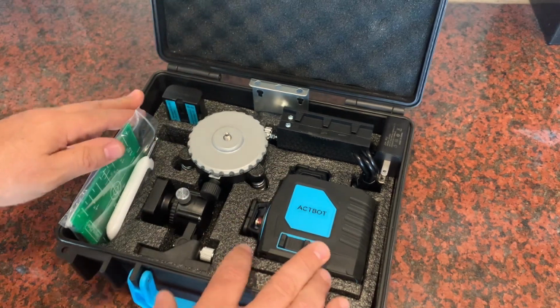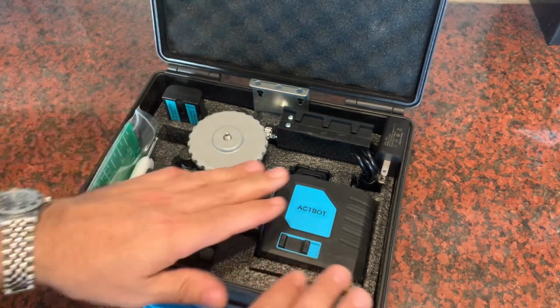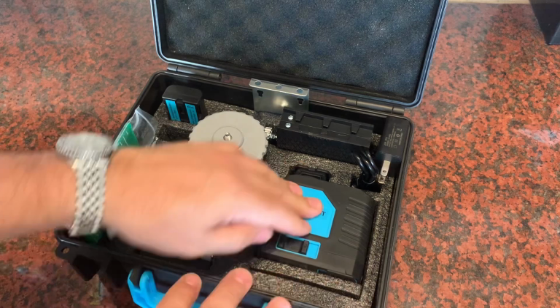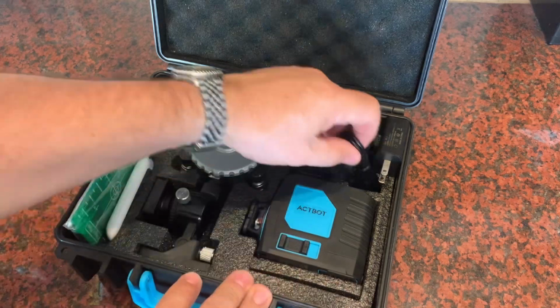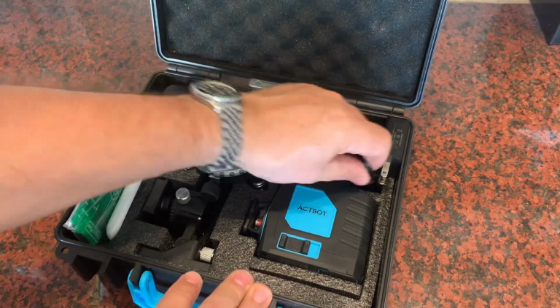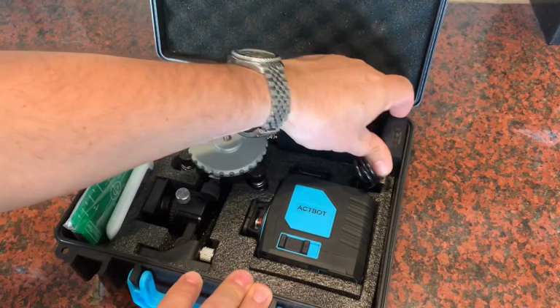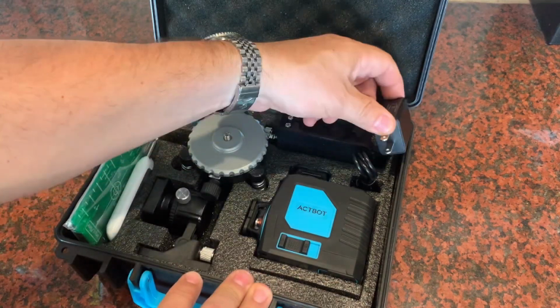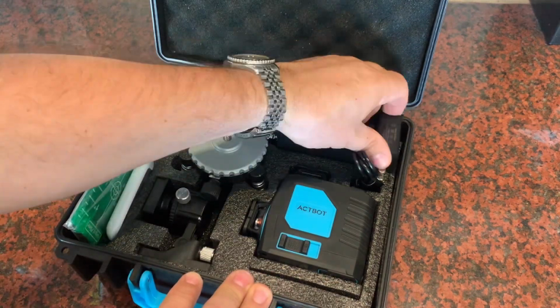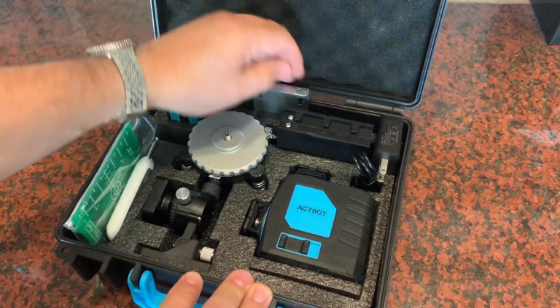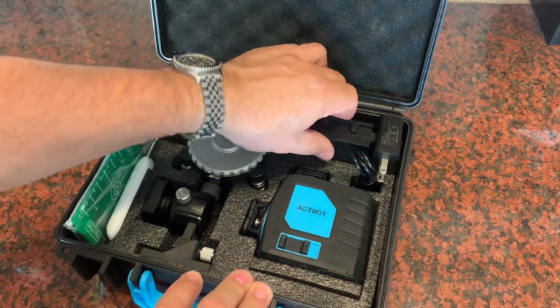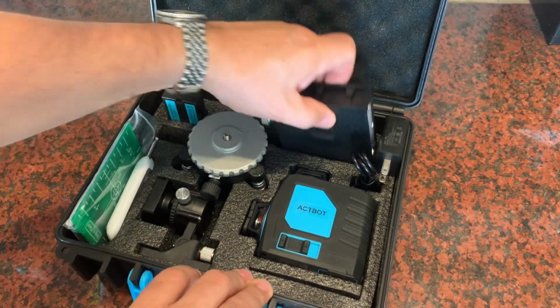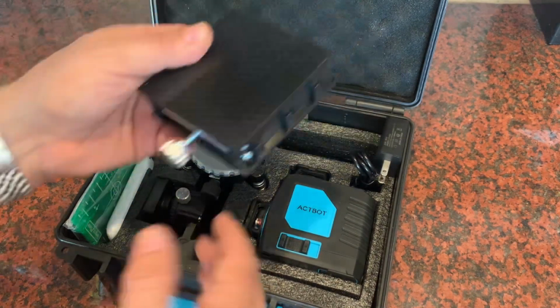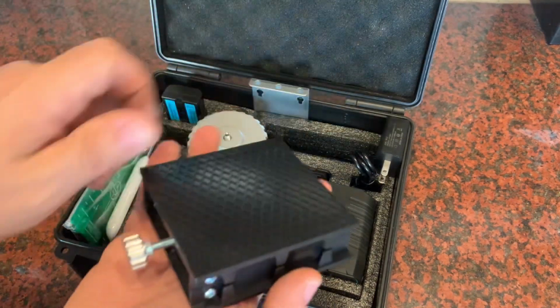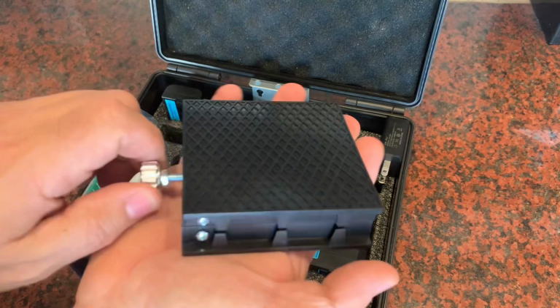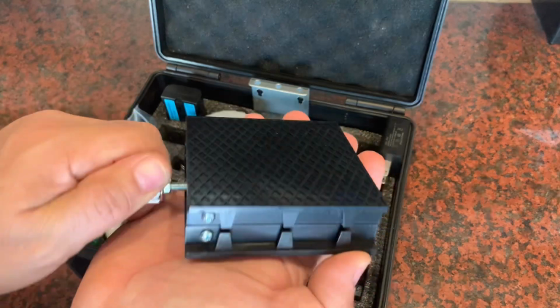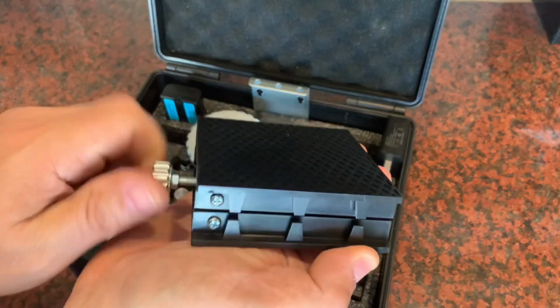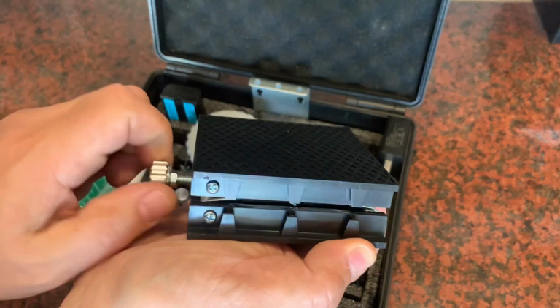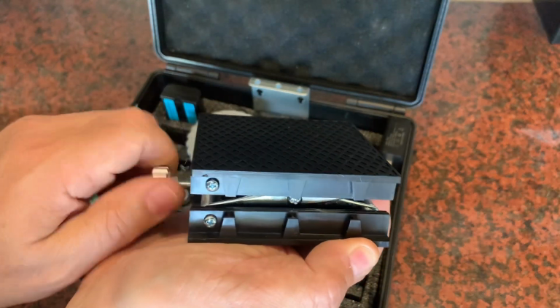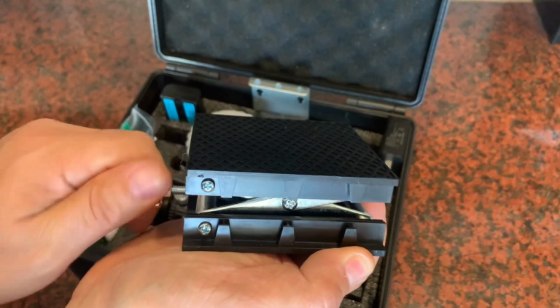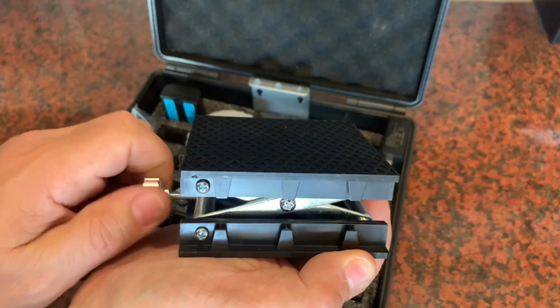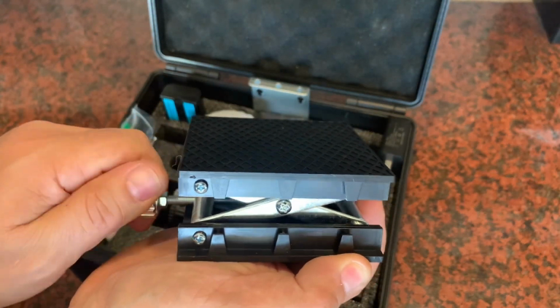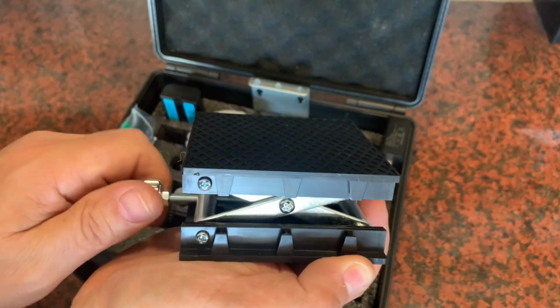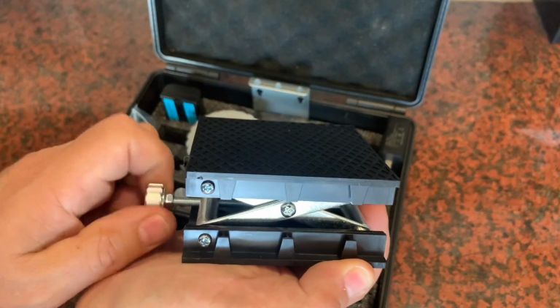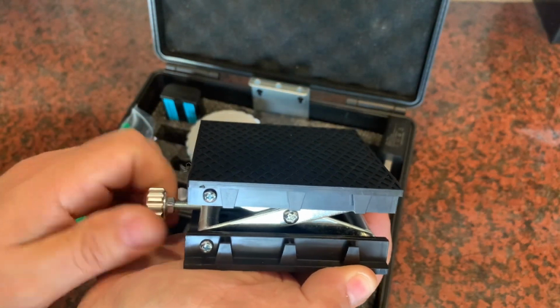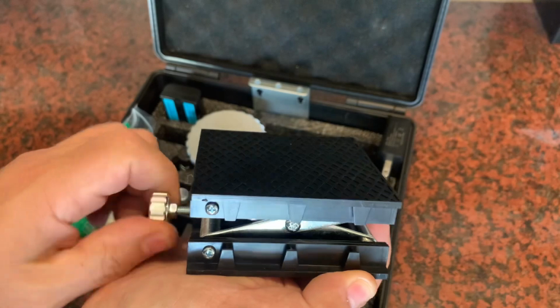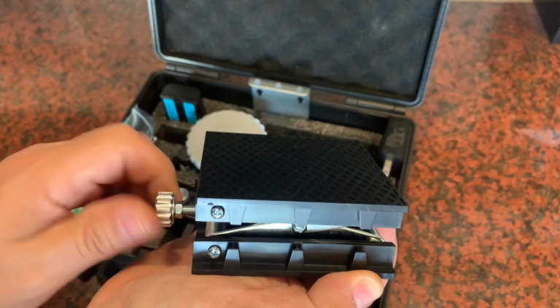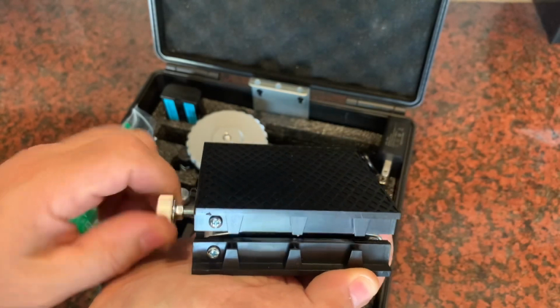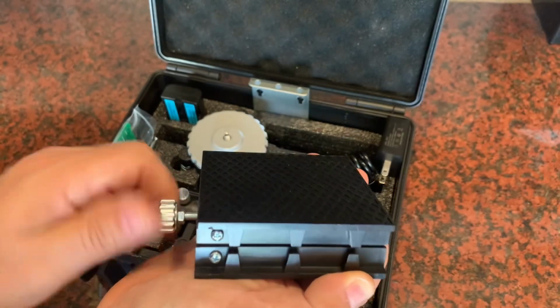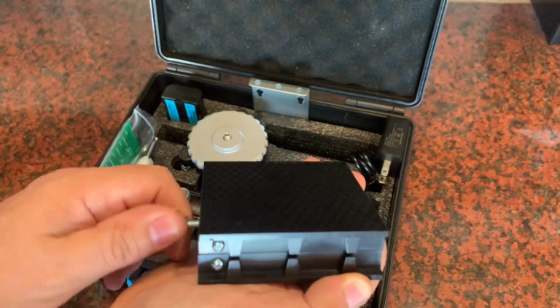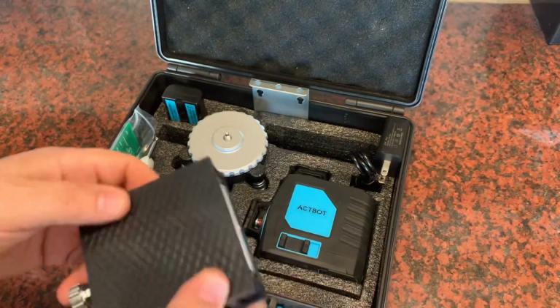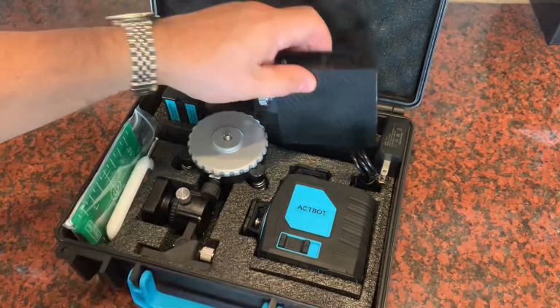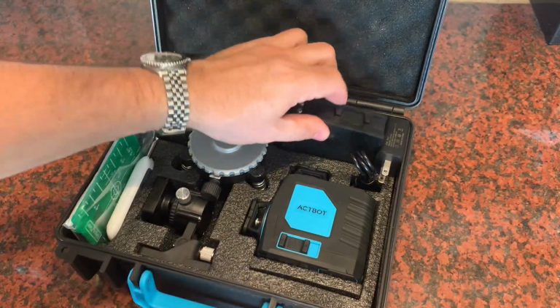You get the laser level, you get a charging cable and a power block. You get an elevation stand here that with very small increments you can lift the laser level up so you can get to a precise measurement that you might need along a wall.